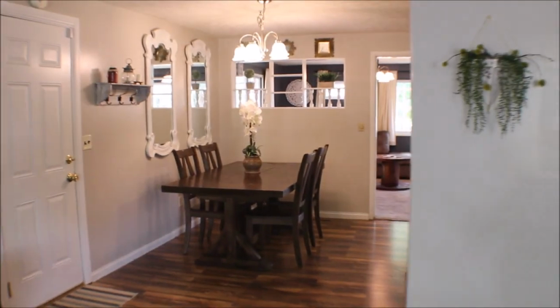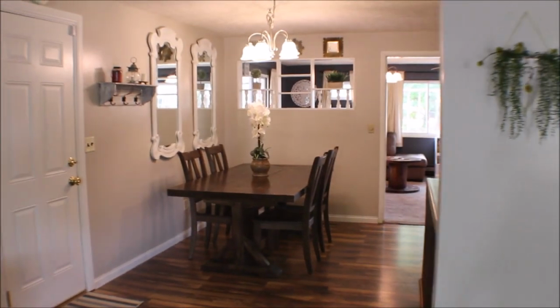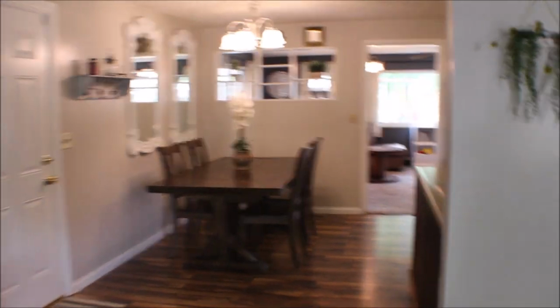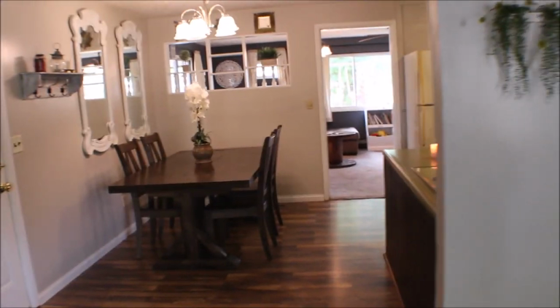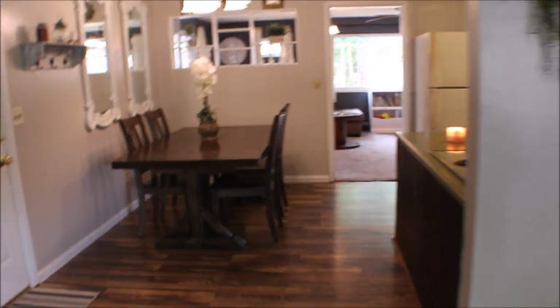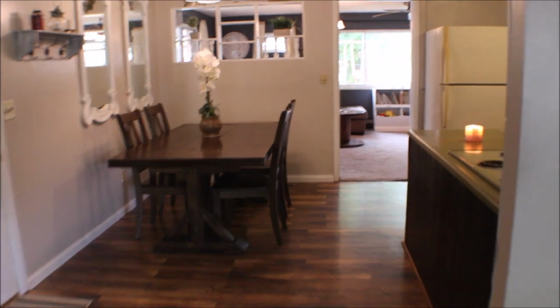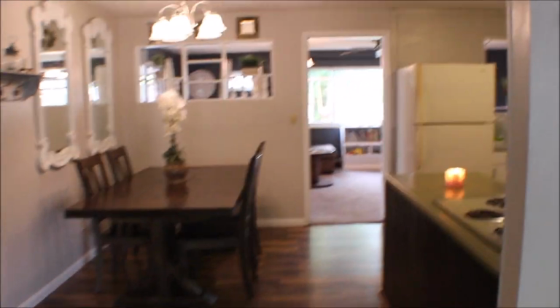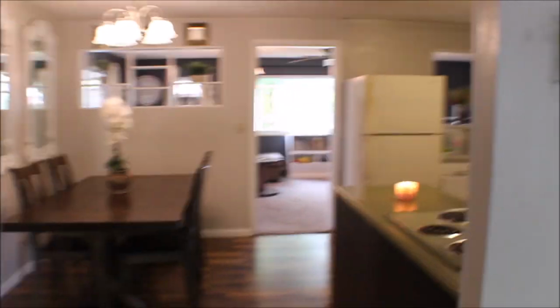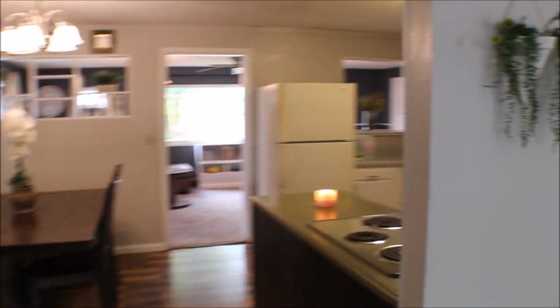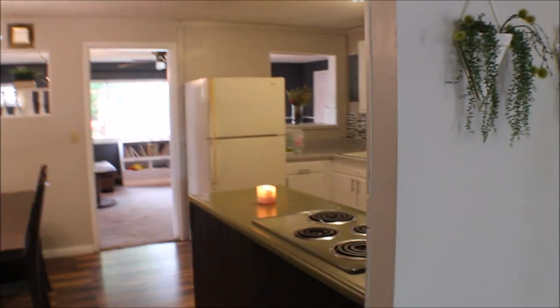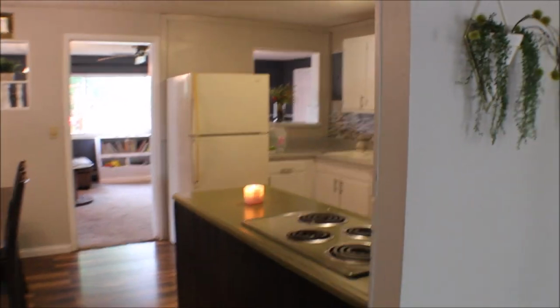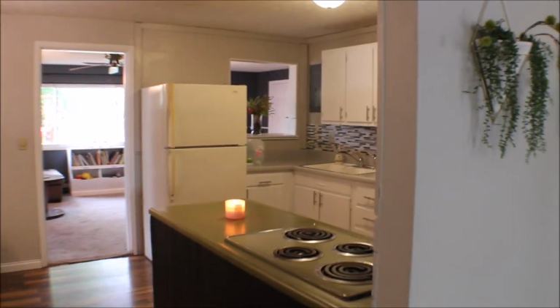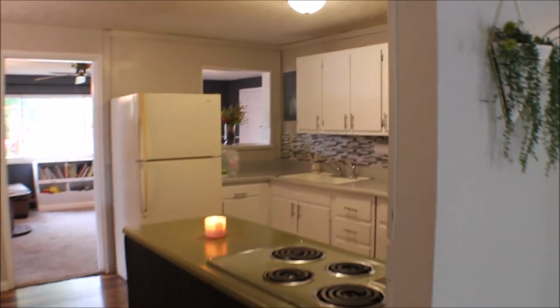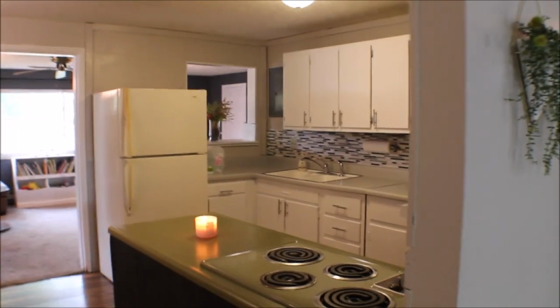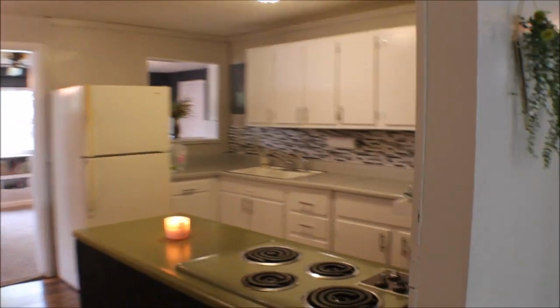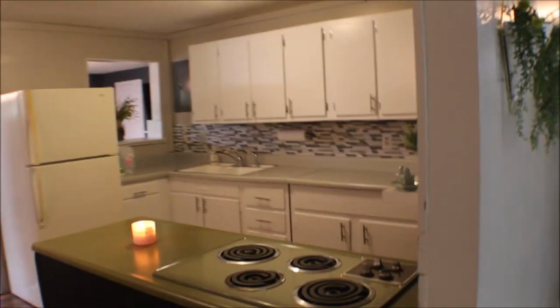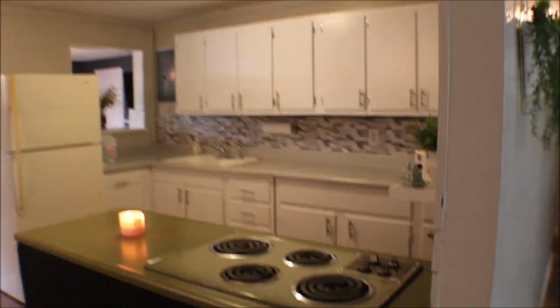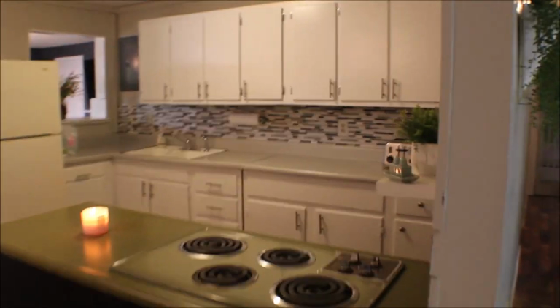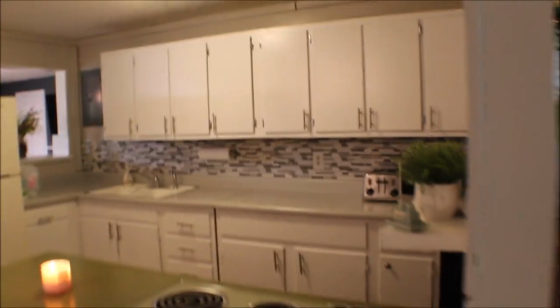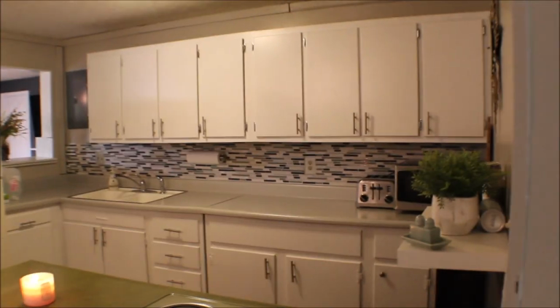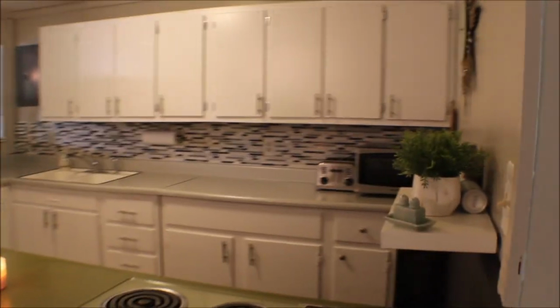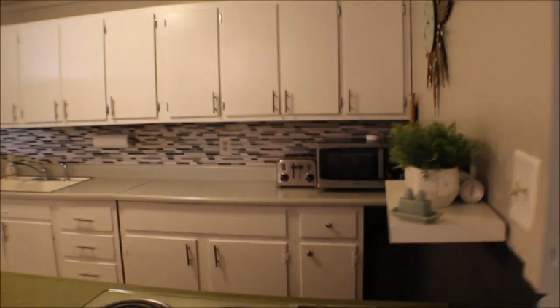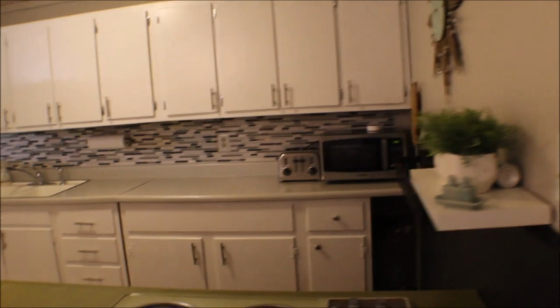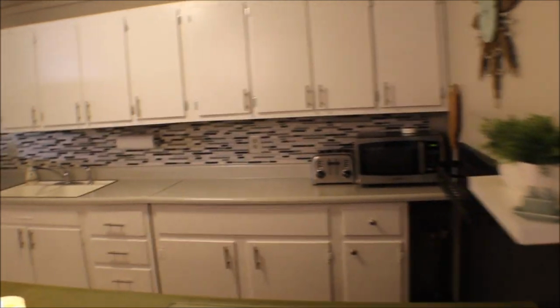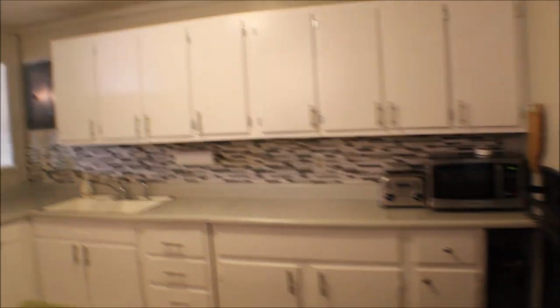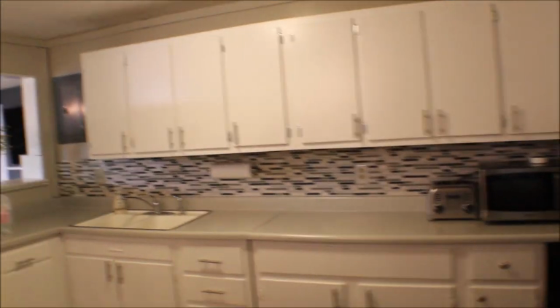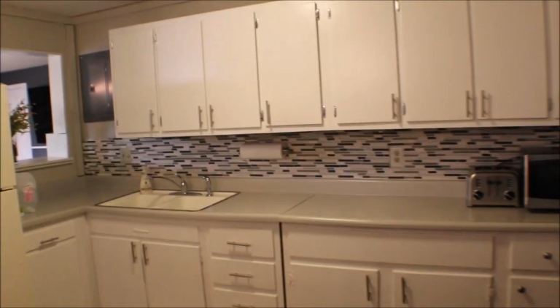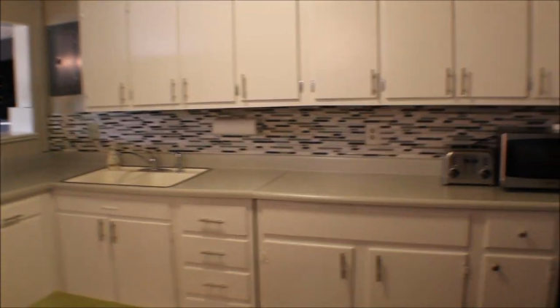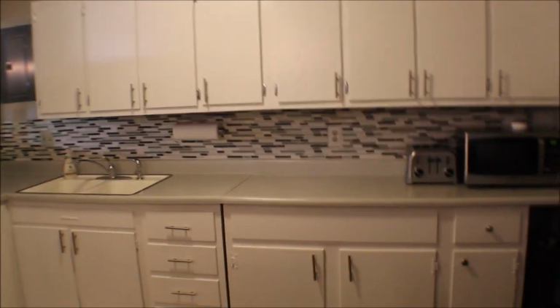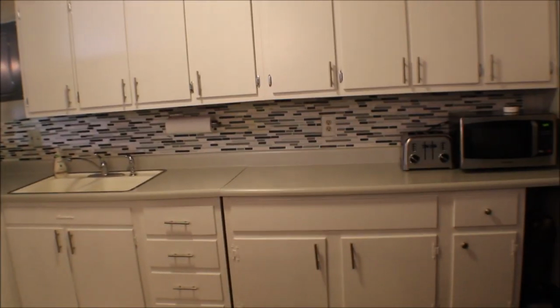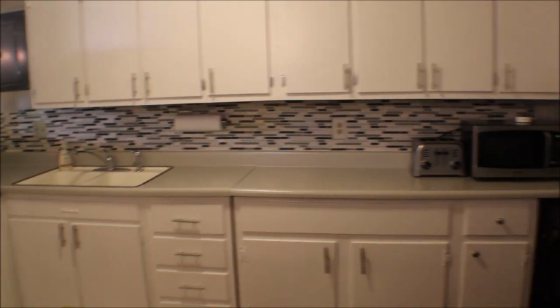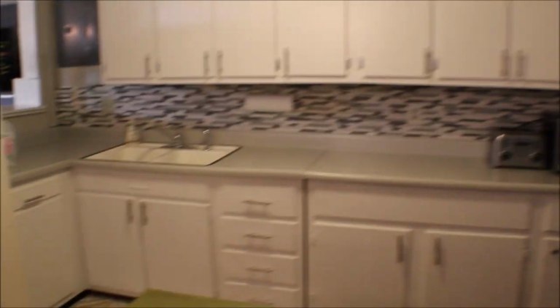Little dining room area and the kitchen. Back splash. Cabinet space.